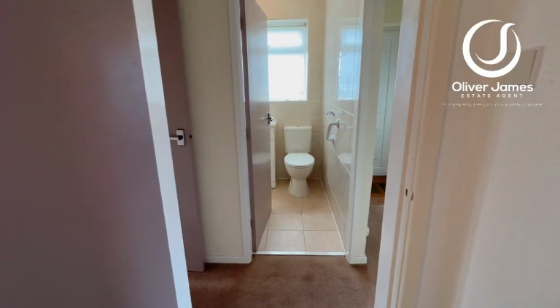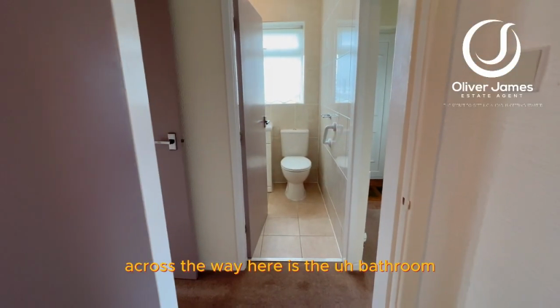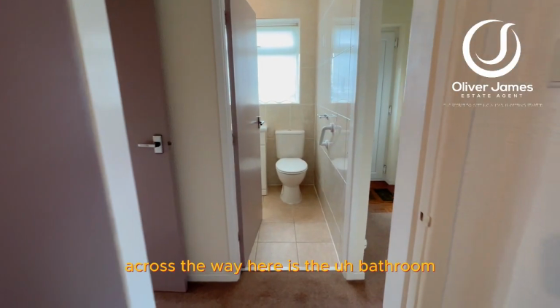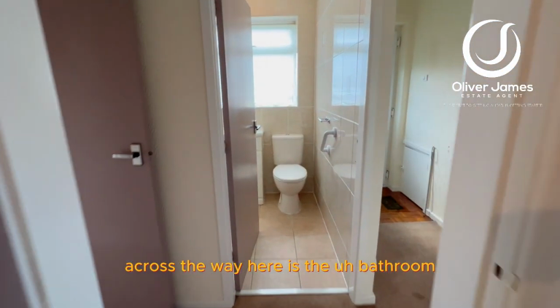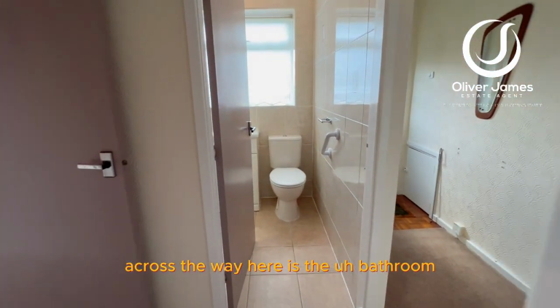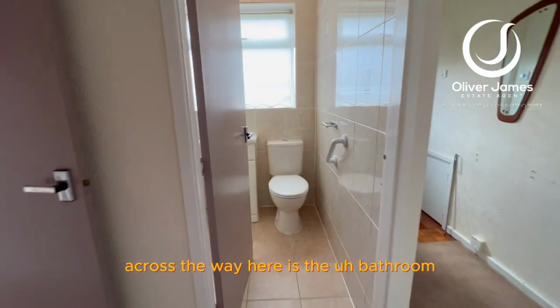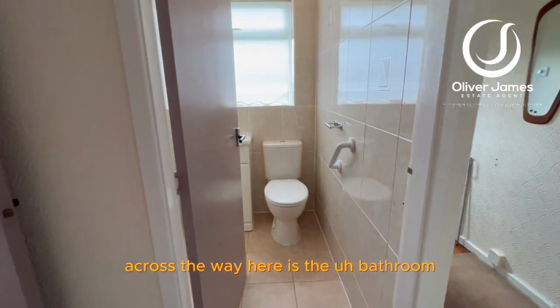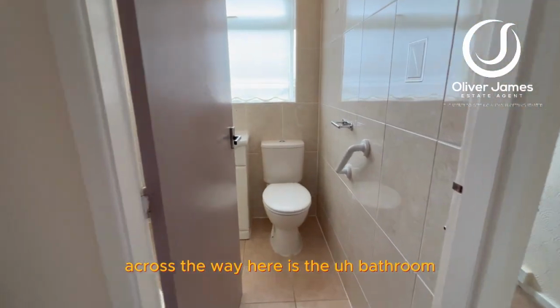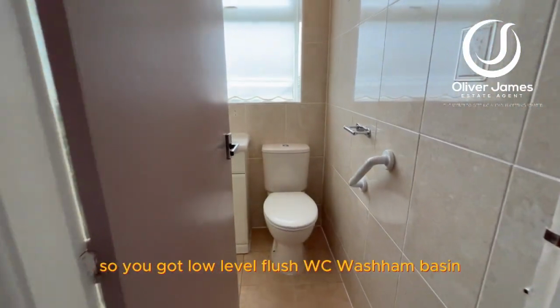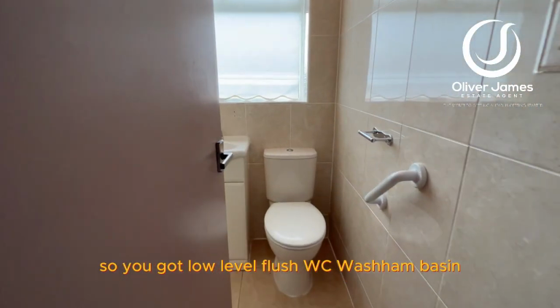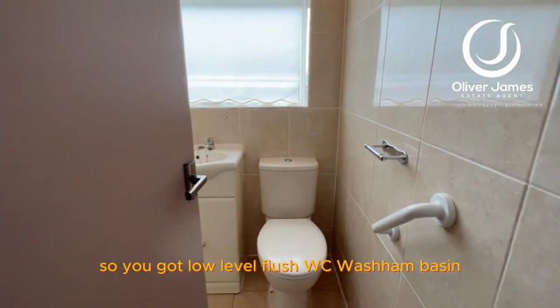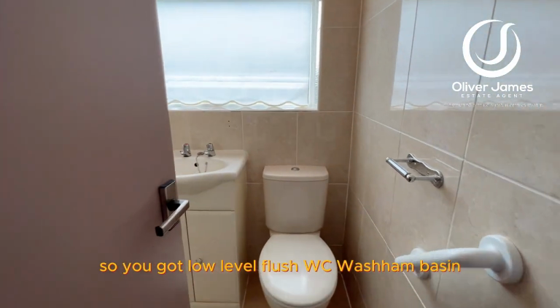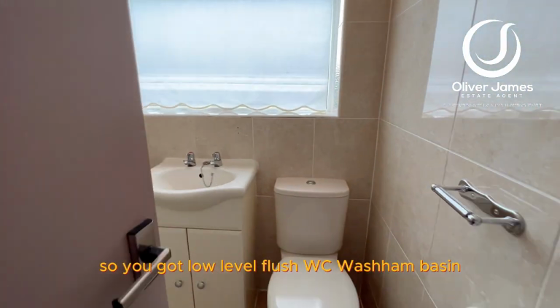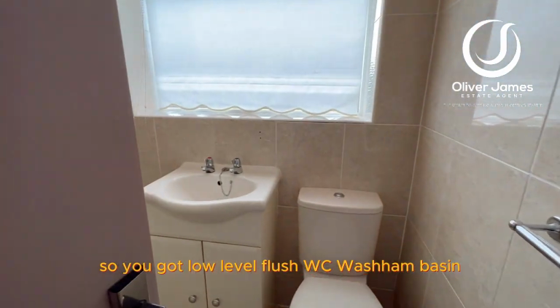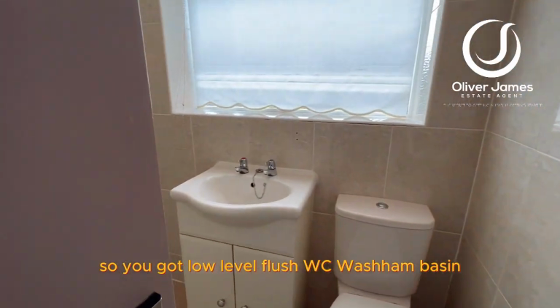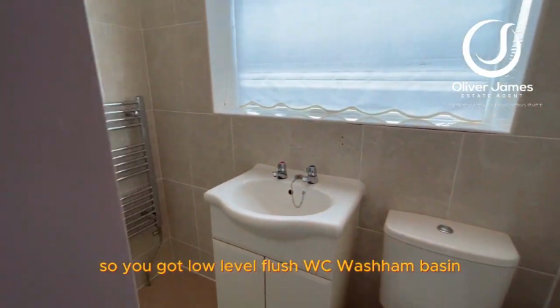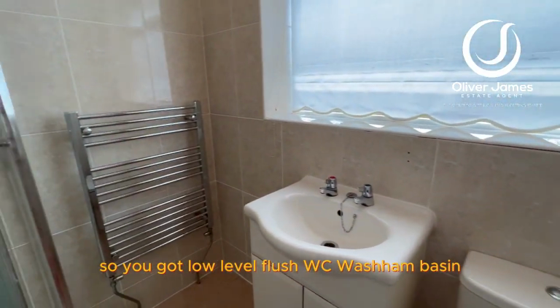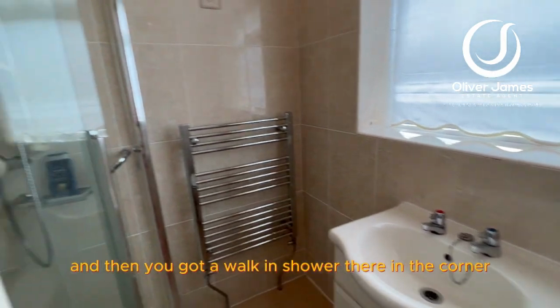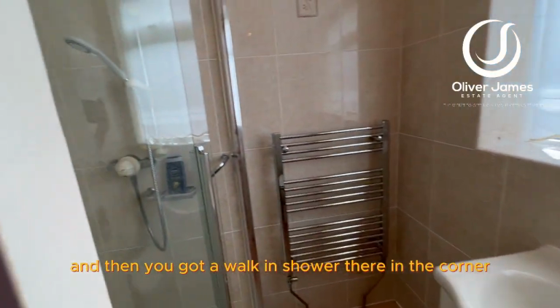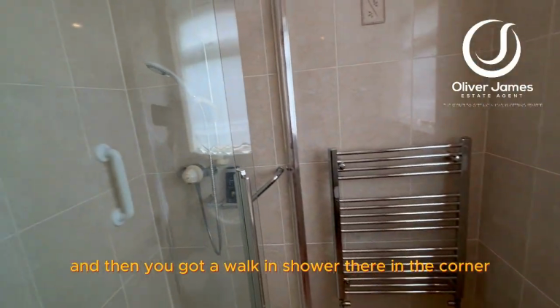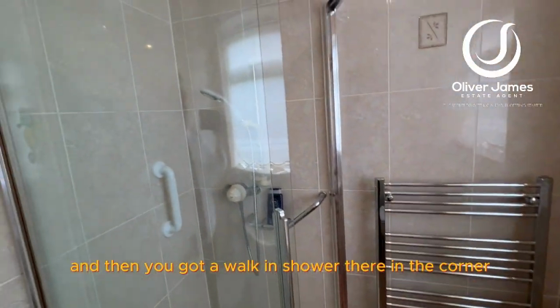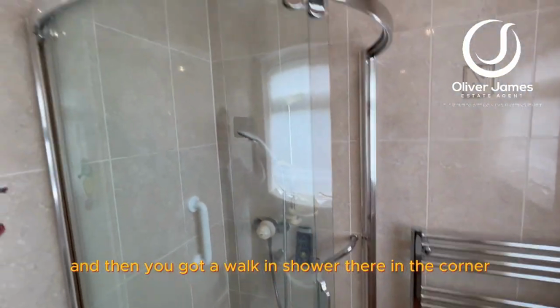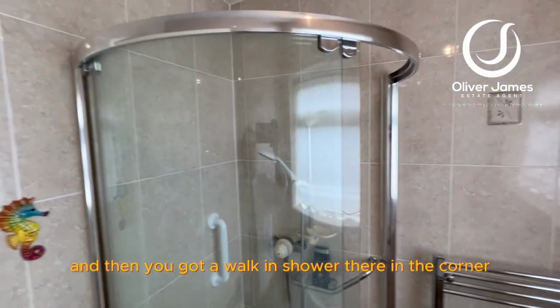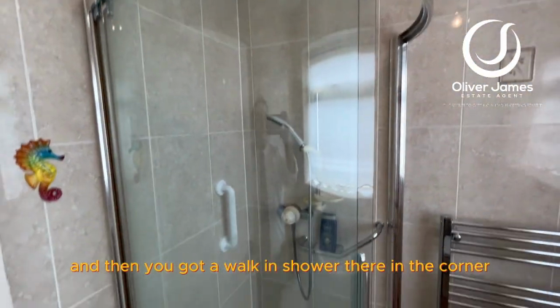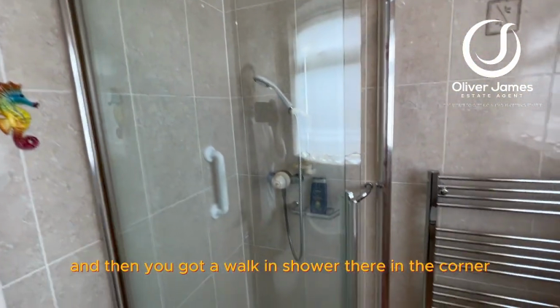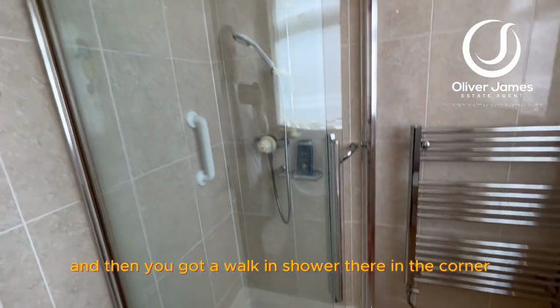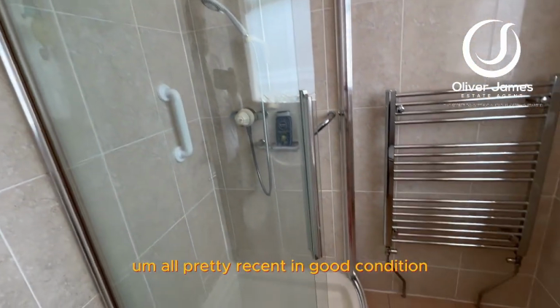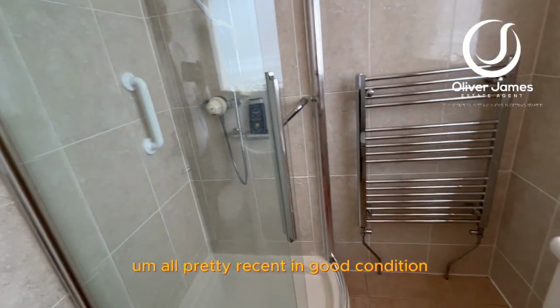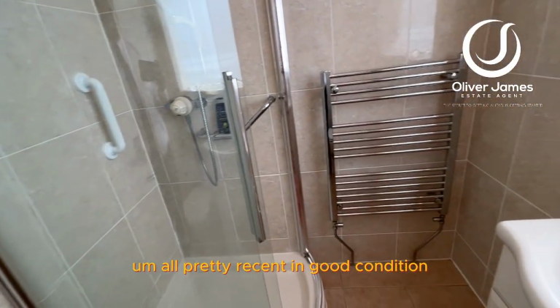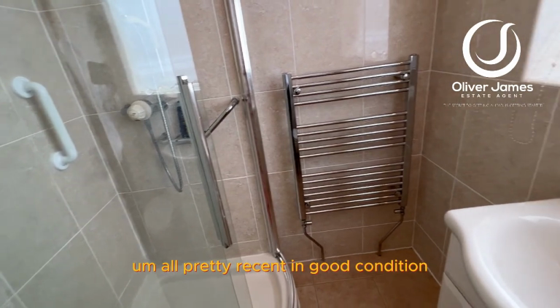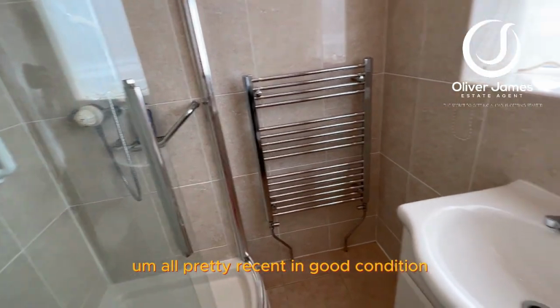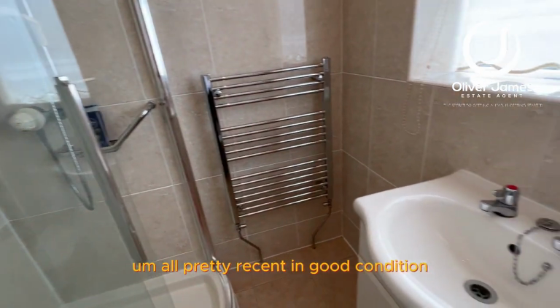Across the way here is the bathroom. You've got a low-level flush WC, wash hand basin, and a walk-in shower in the corner. All pretty recent and in good condition.